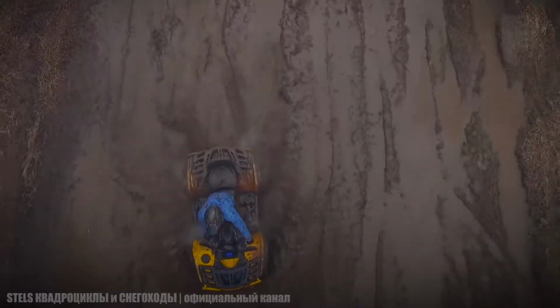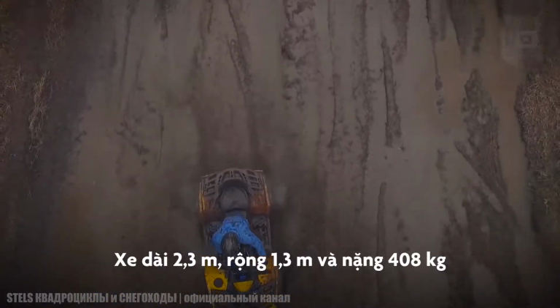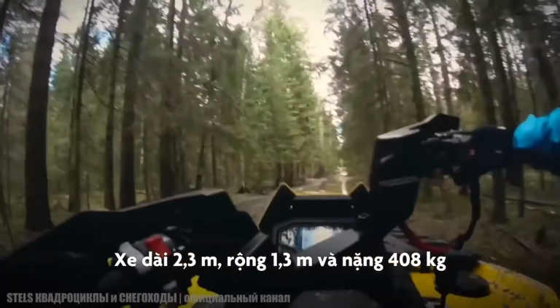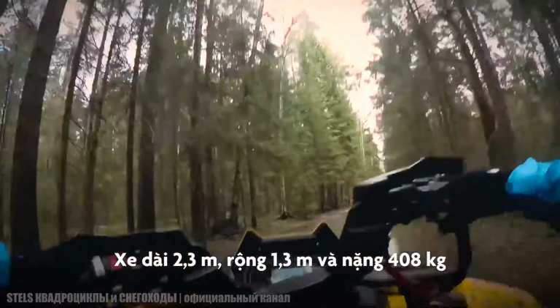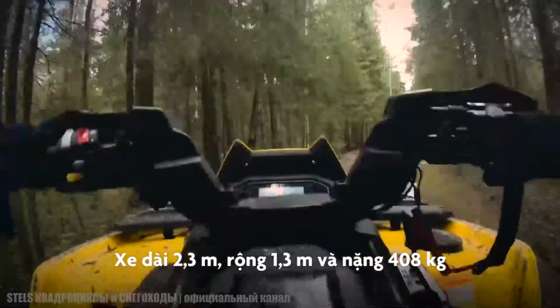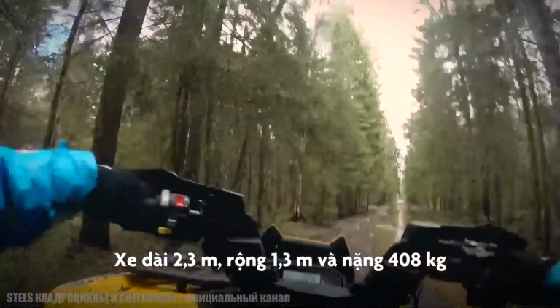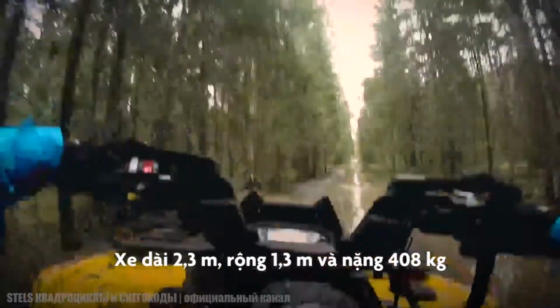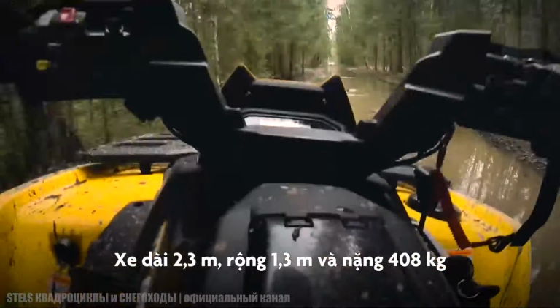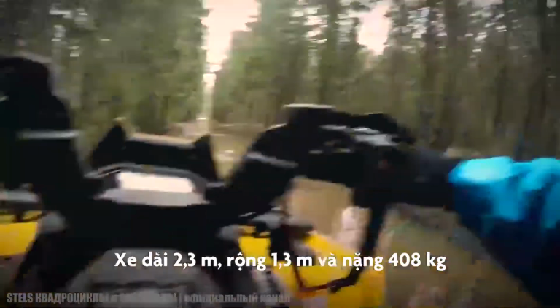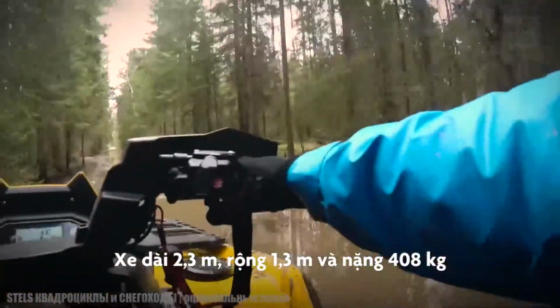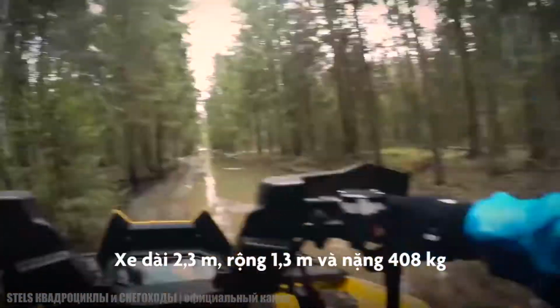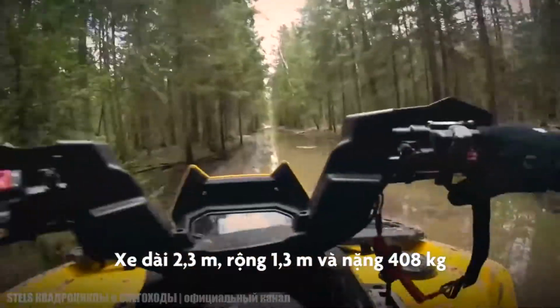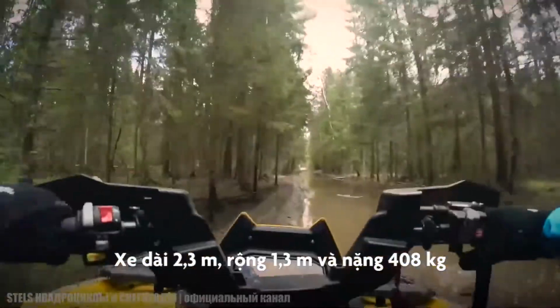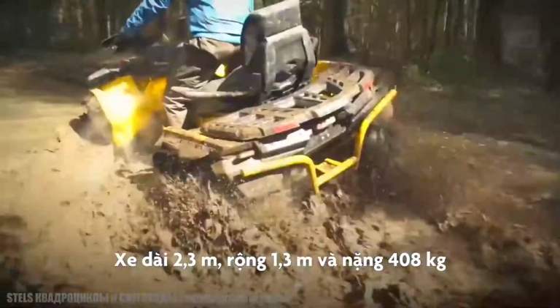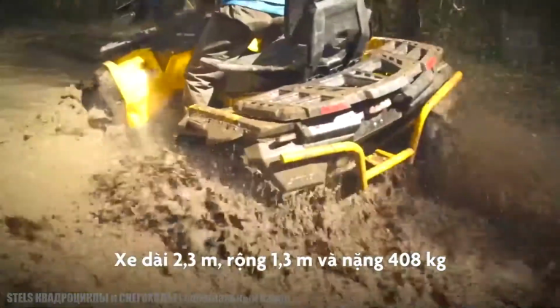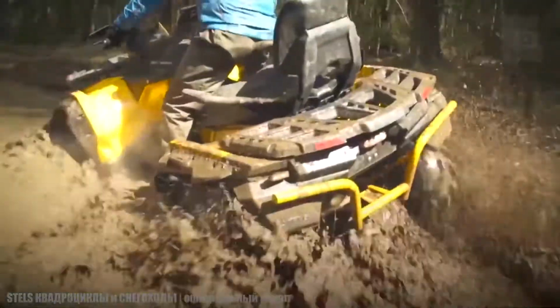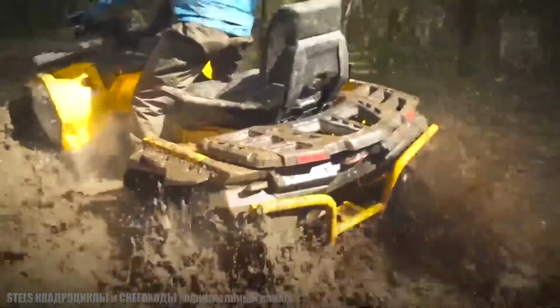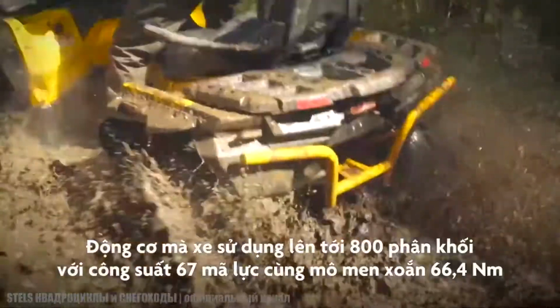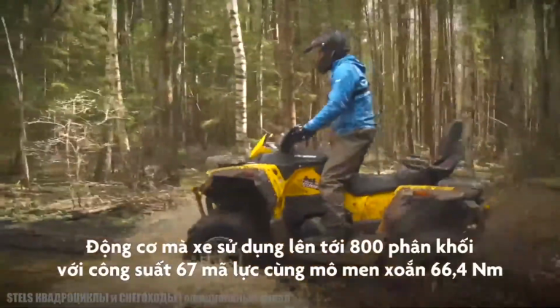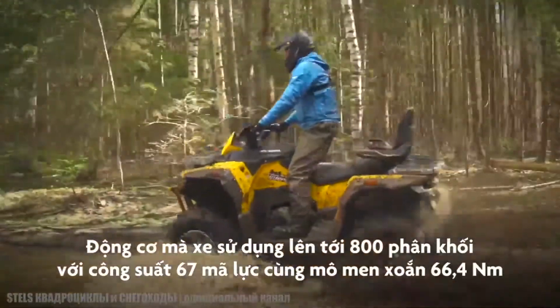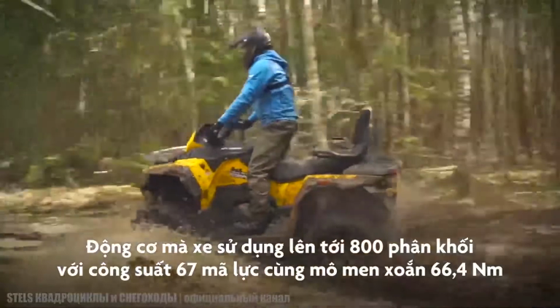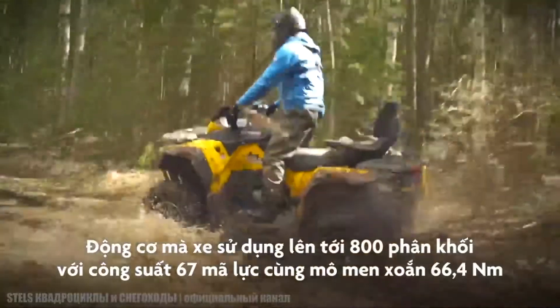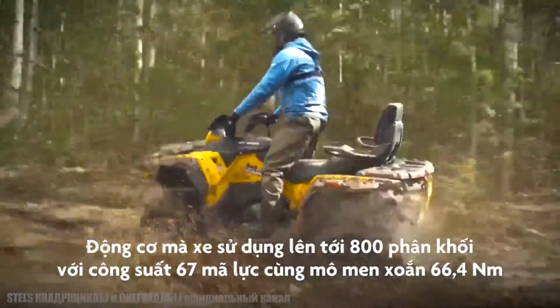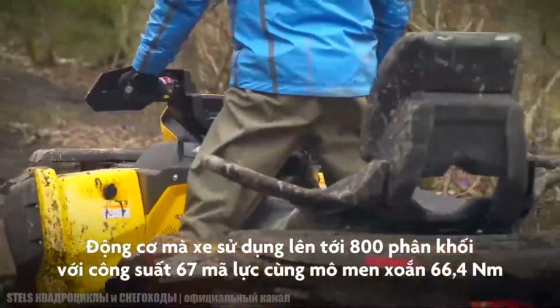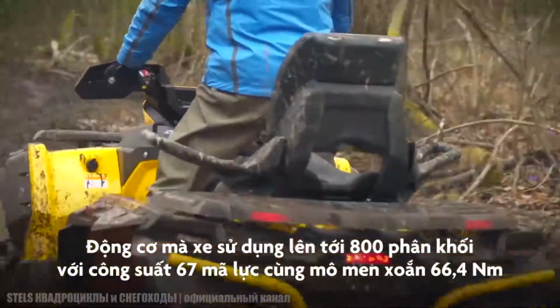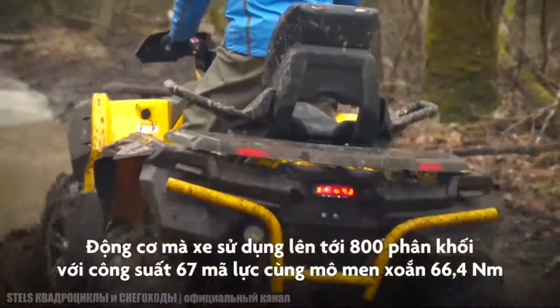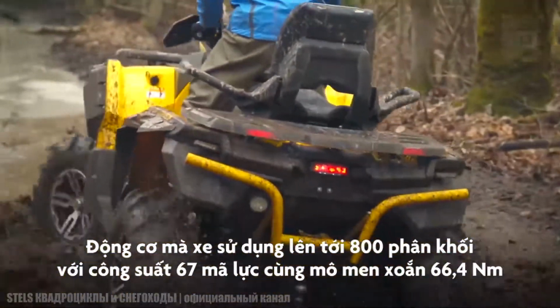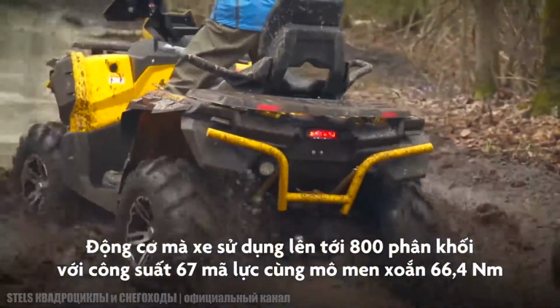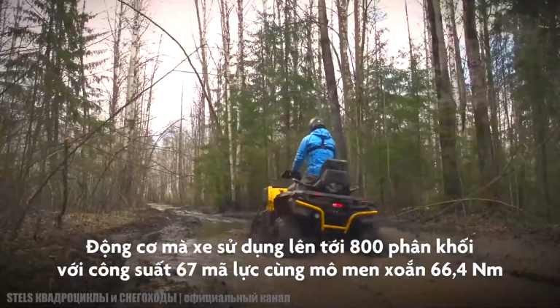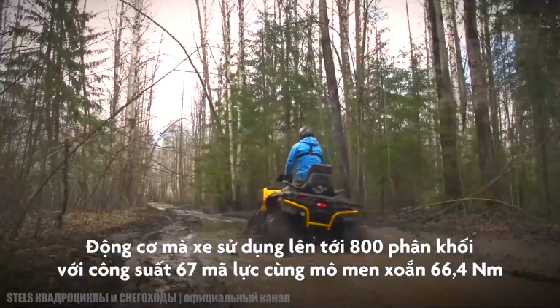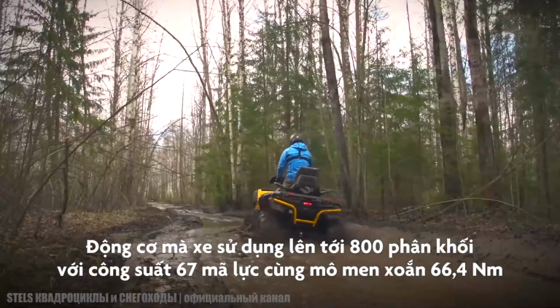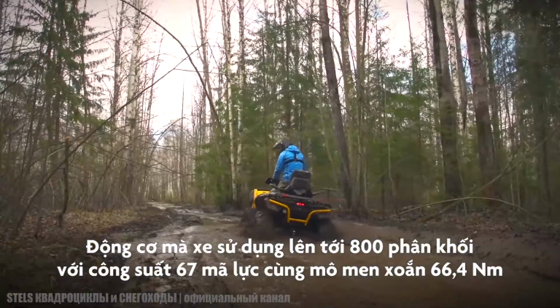It measures 92 inches in length by 50 inches in width and has a weight of 900 pounds. It has an 800 cubic centimeter engine with 67 horsepower and 49 foot-pounds of torque.